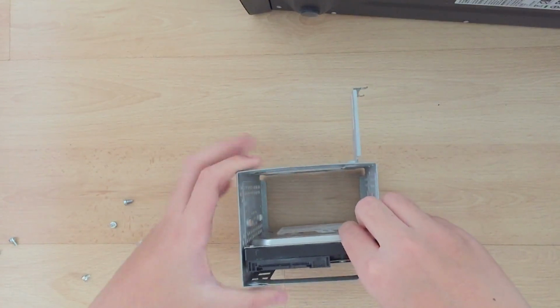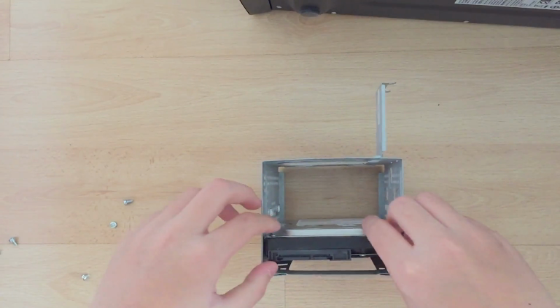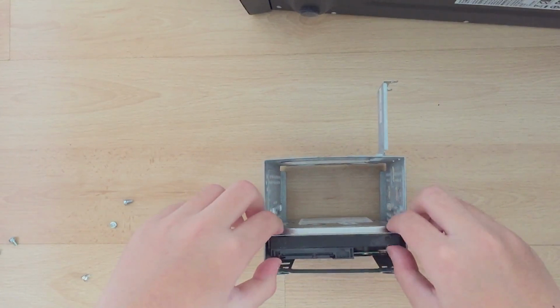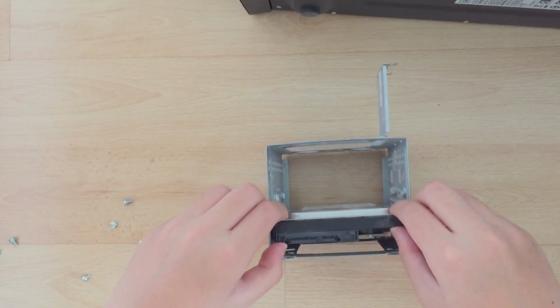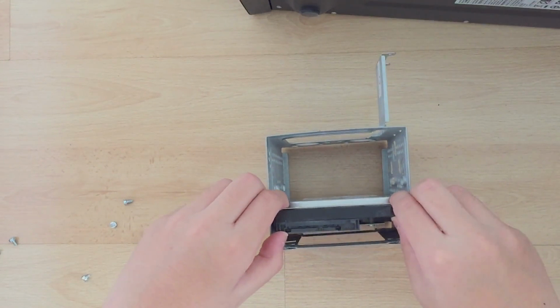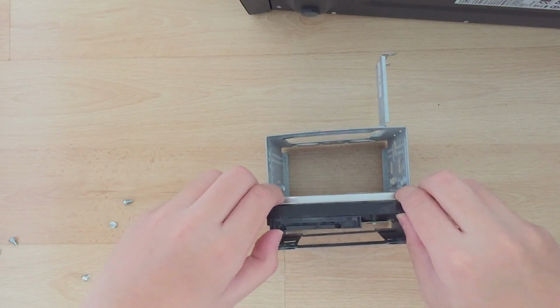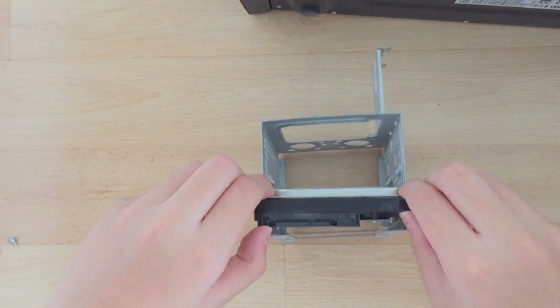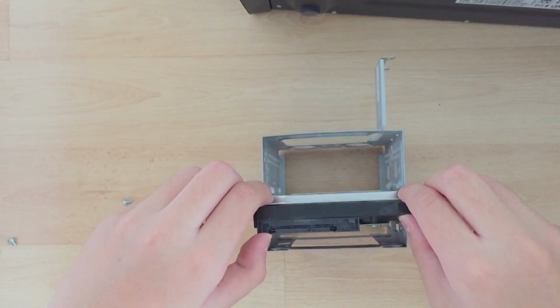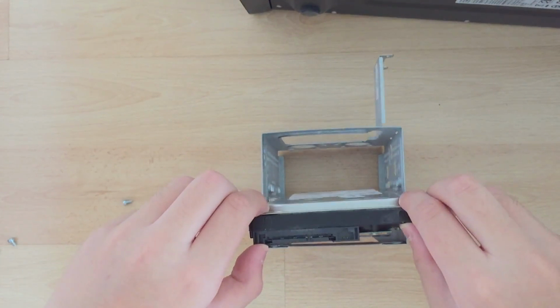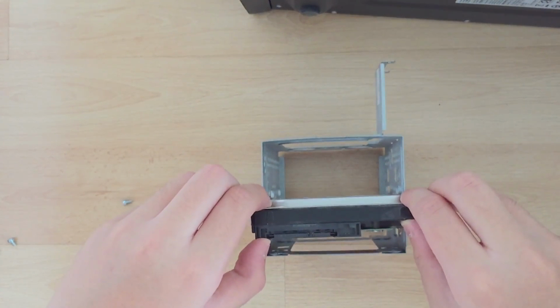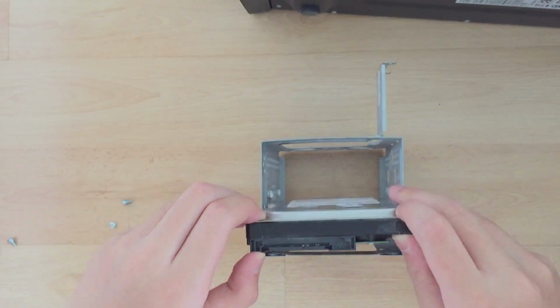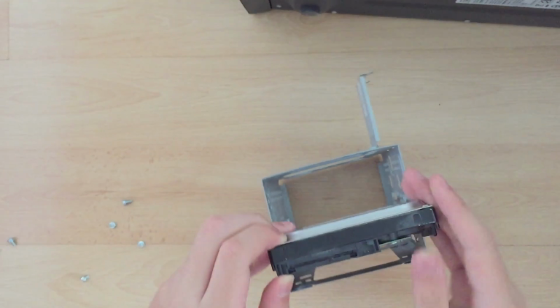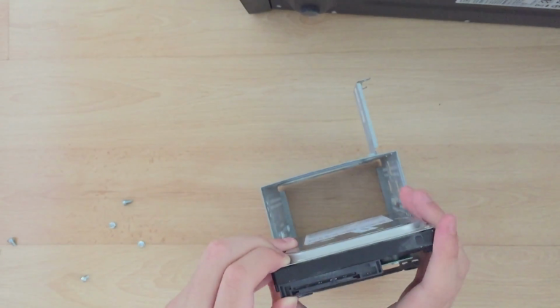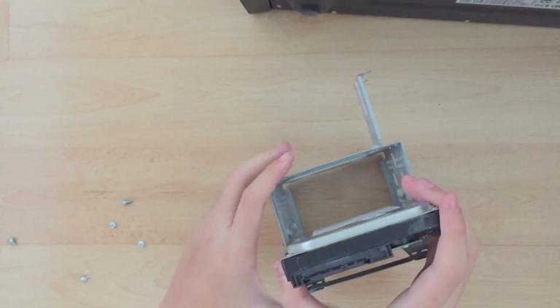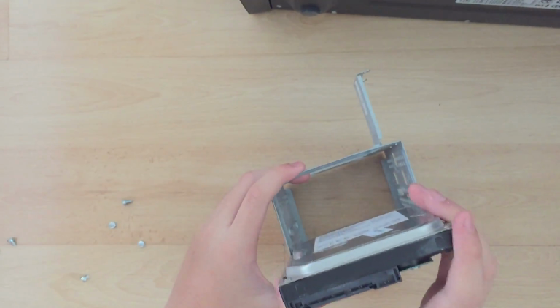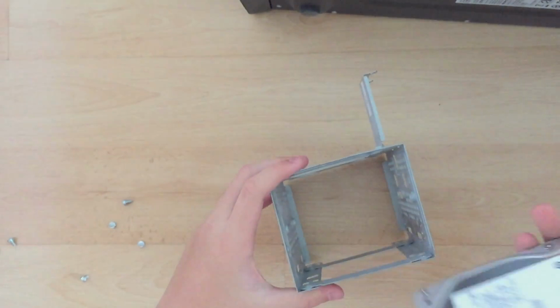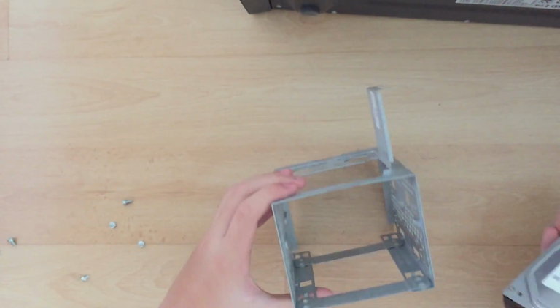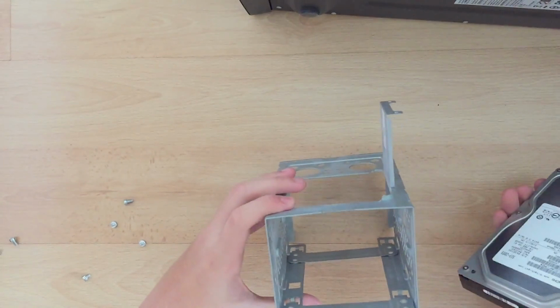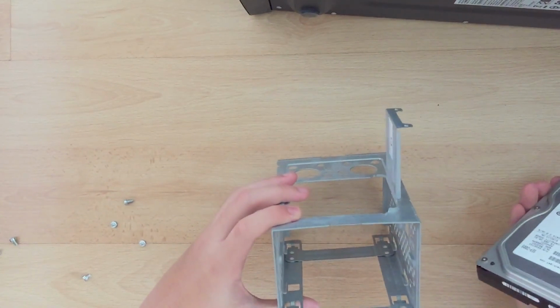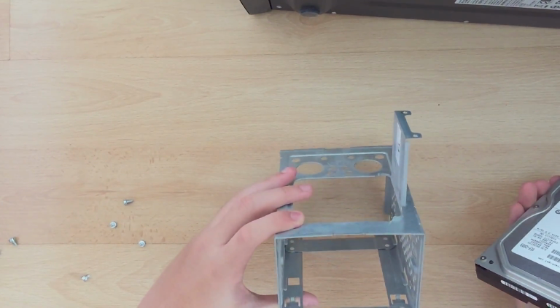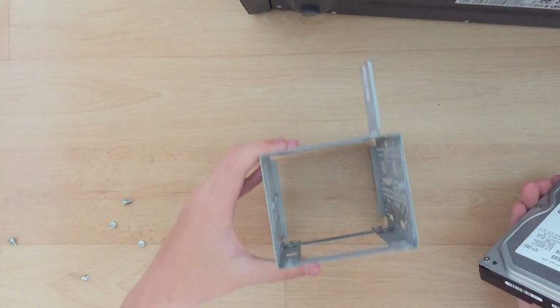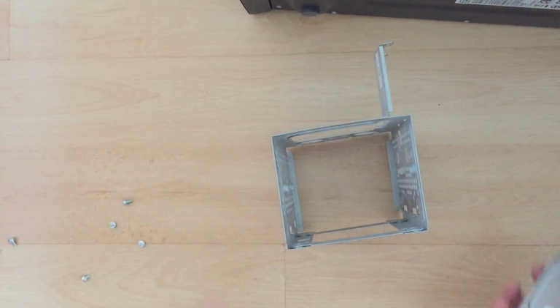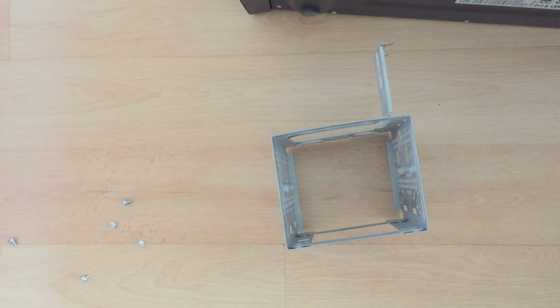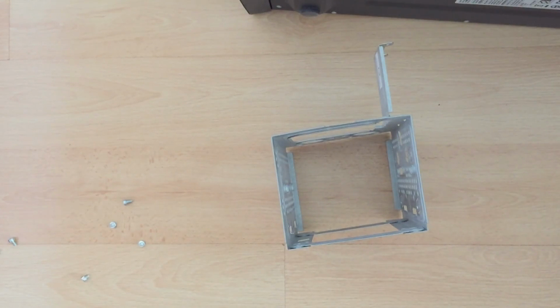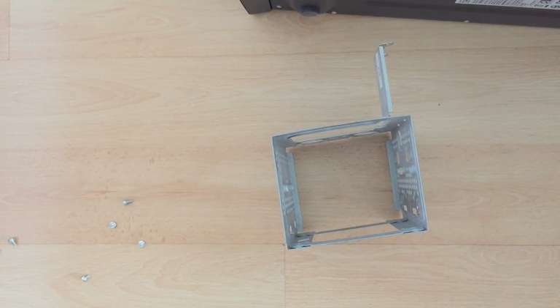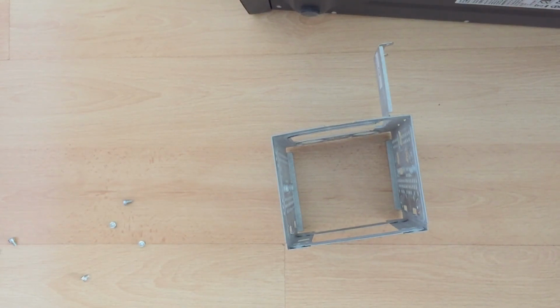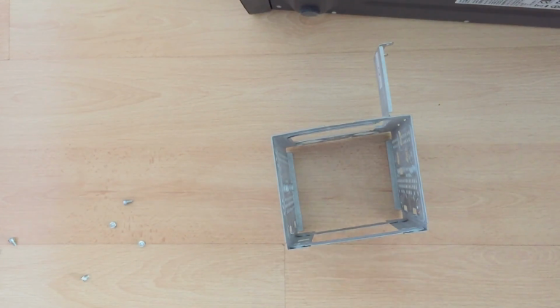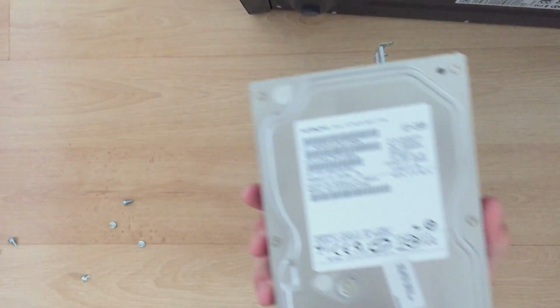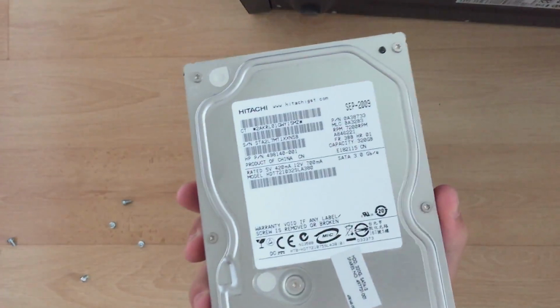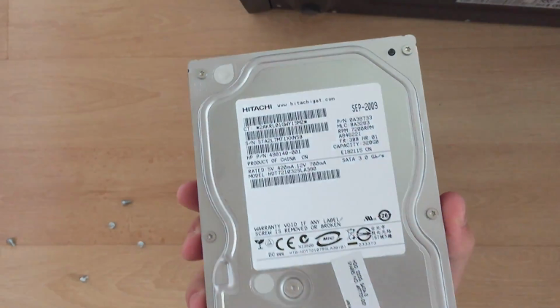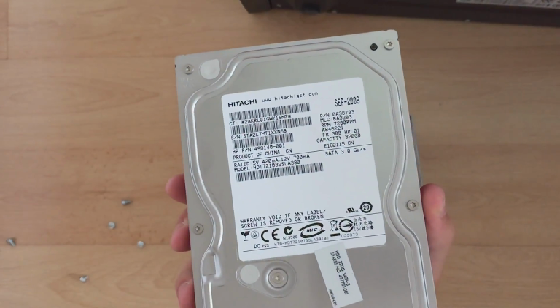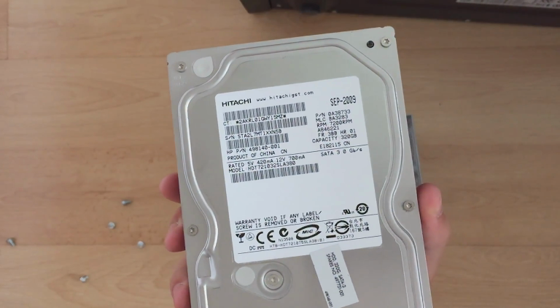Then remove the hard drive. And here's a quick look at the hard drive.